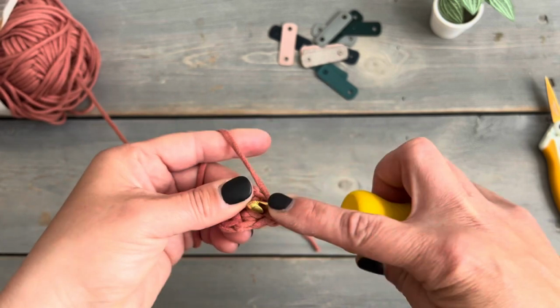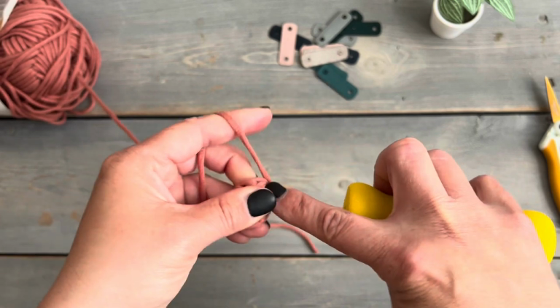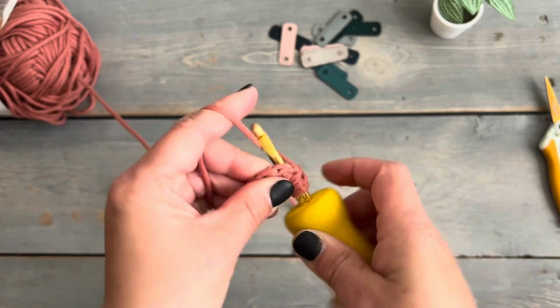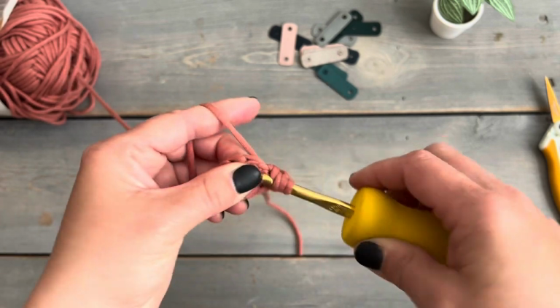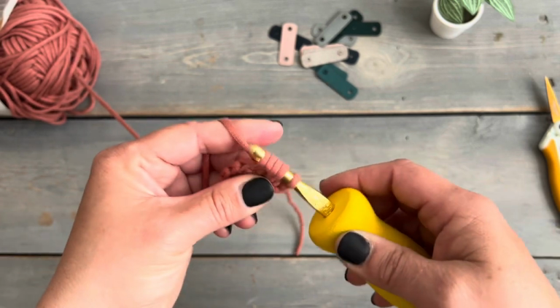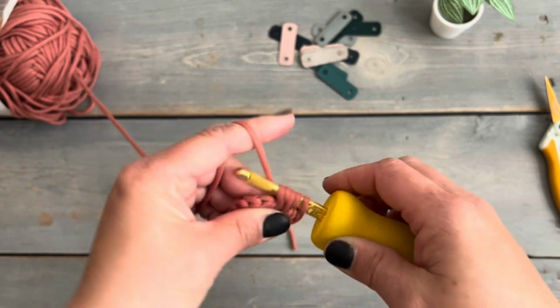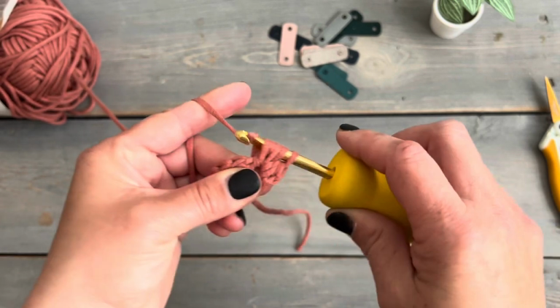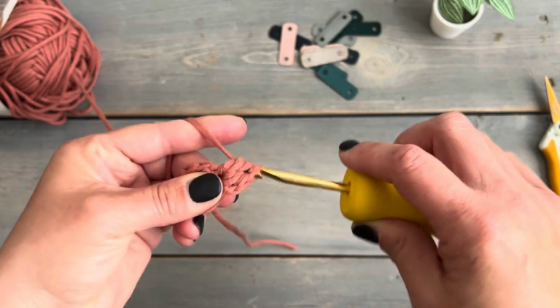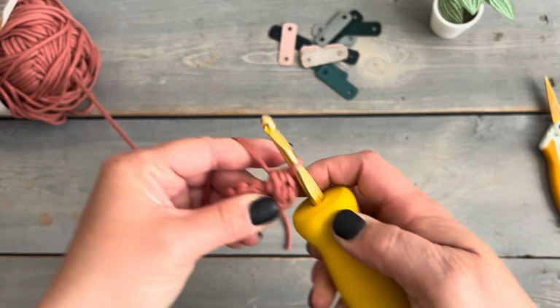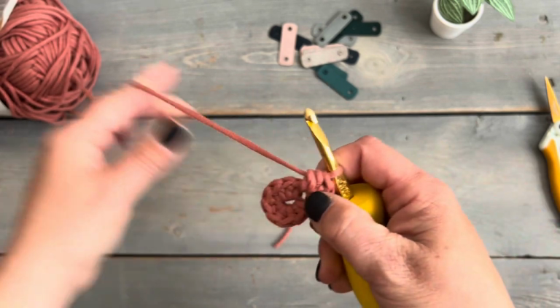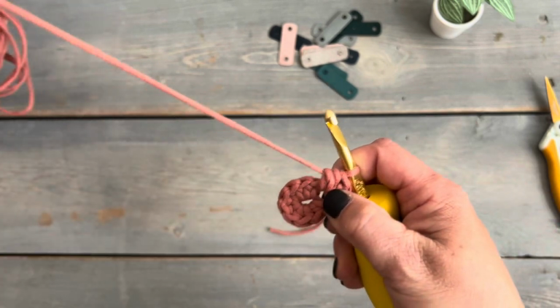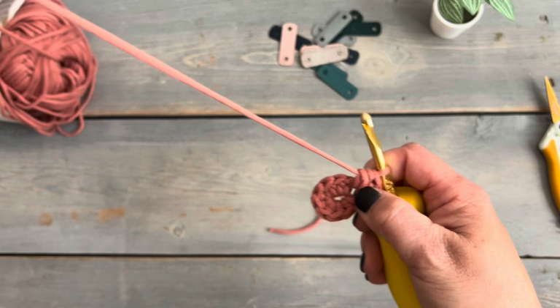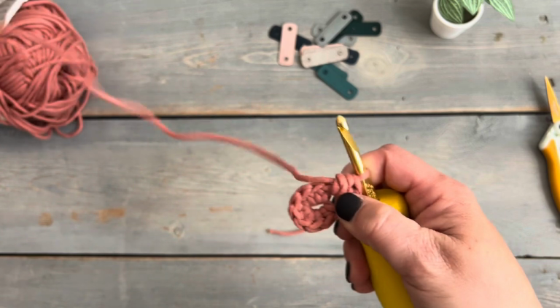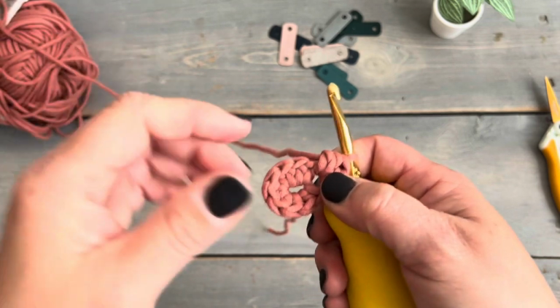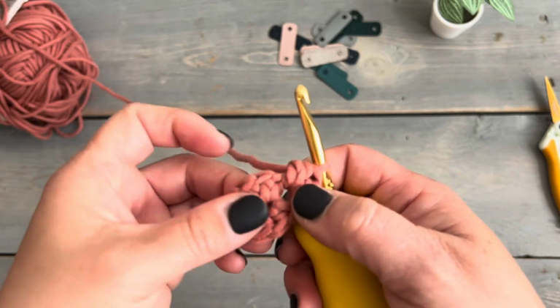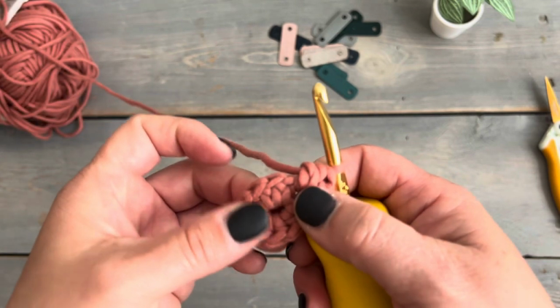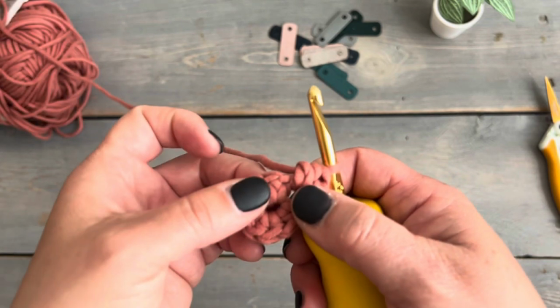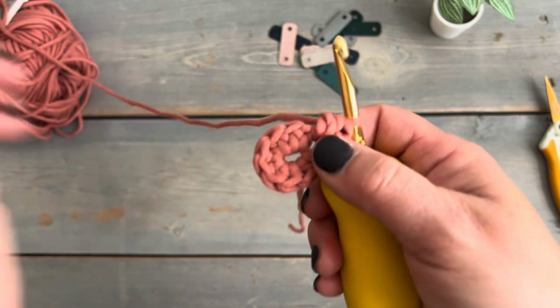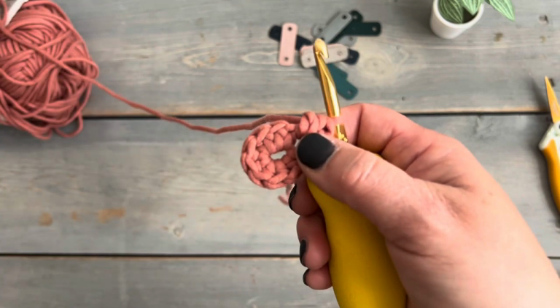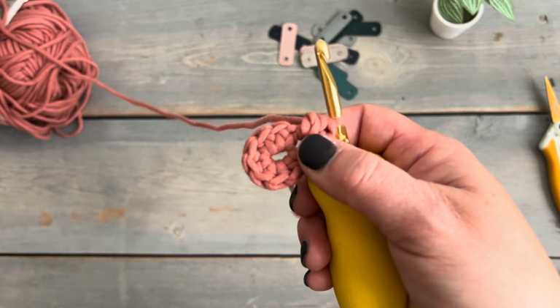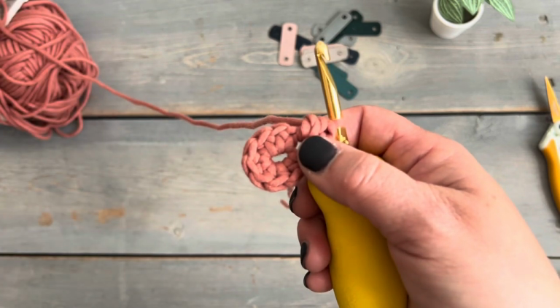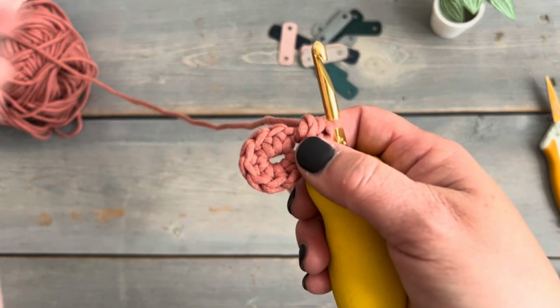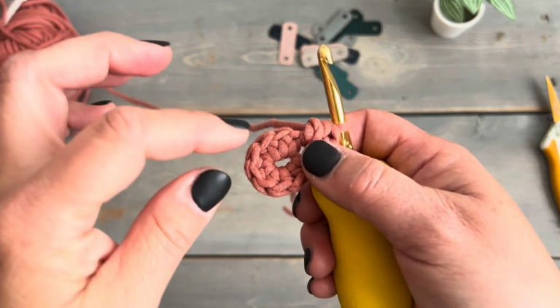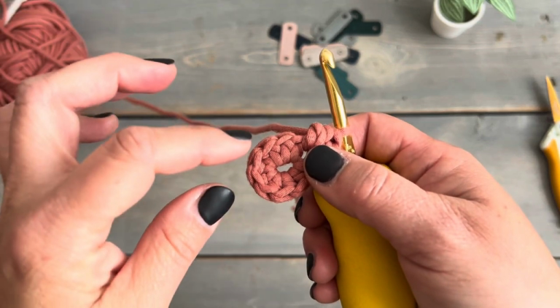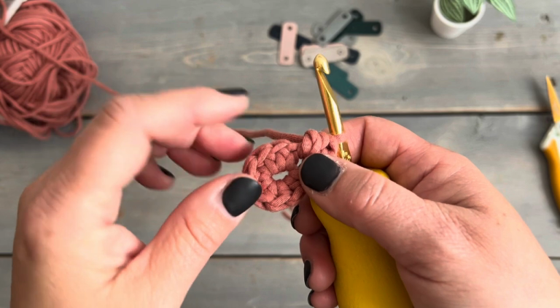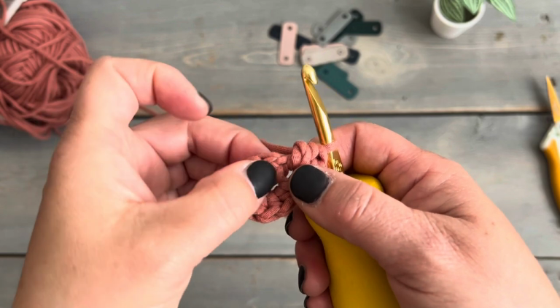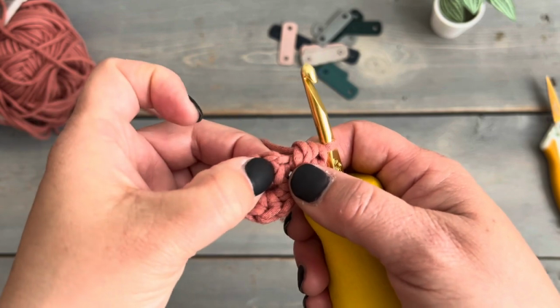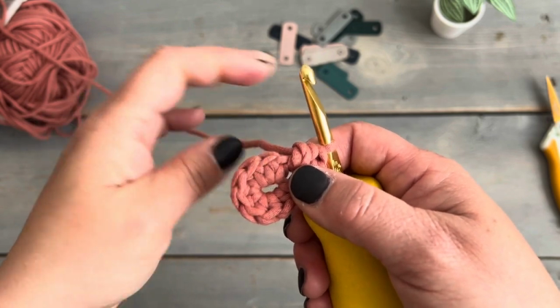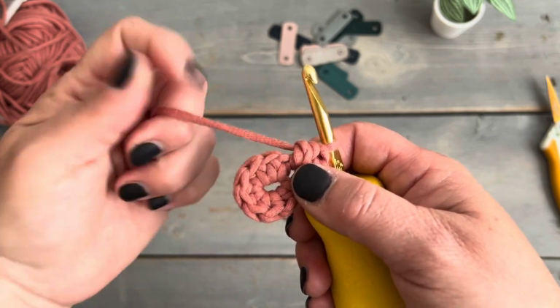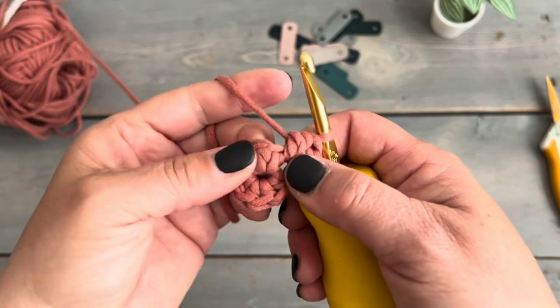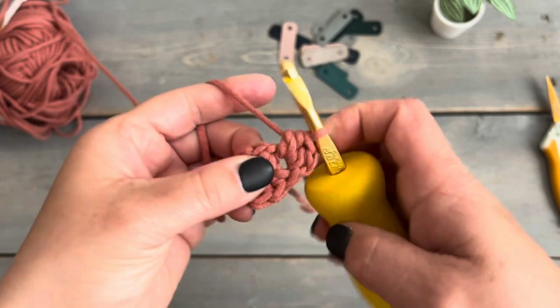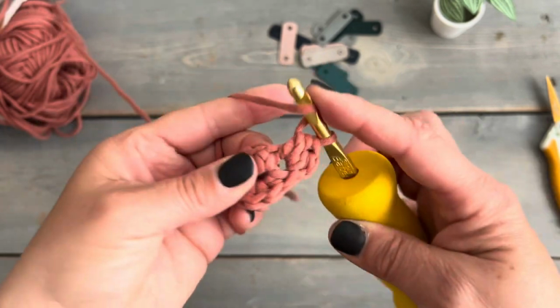We're going to complete a second puff stitch into that same half double crochet space, and repeat that all the way around, doing two puff stitches into each of the spaces between each of the half double crochets. I'll meet you back at the end of this round.